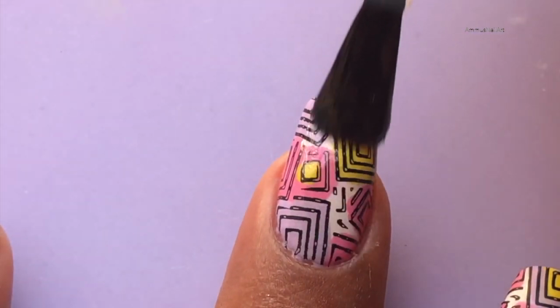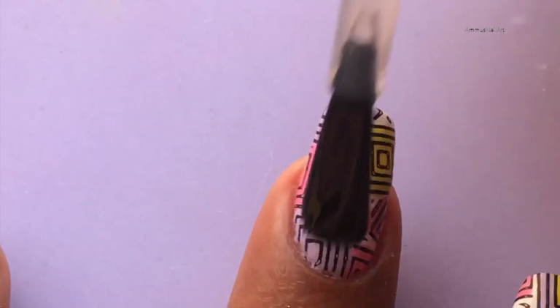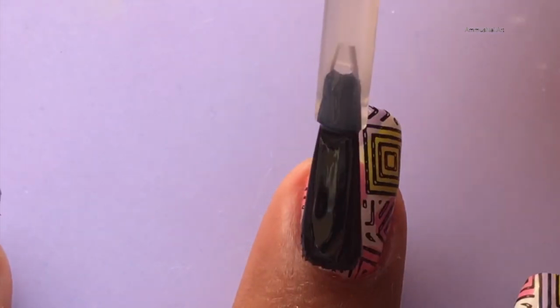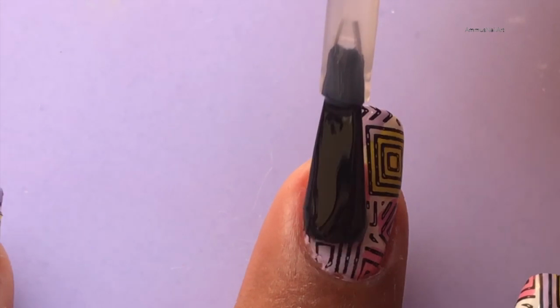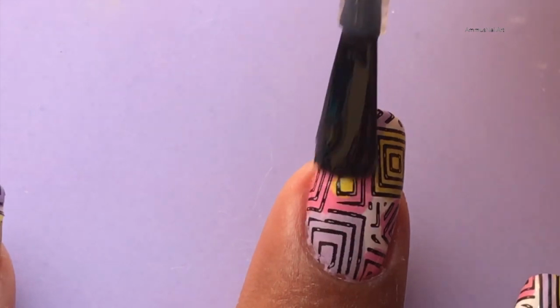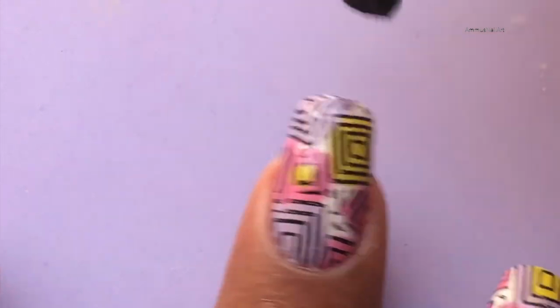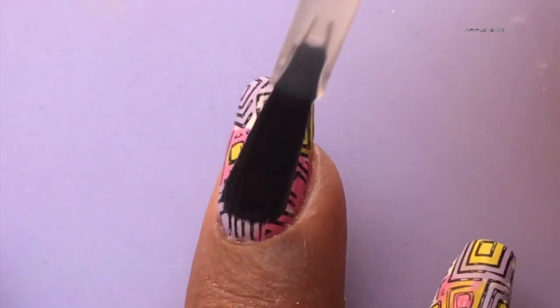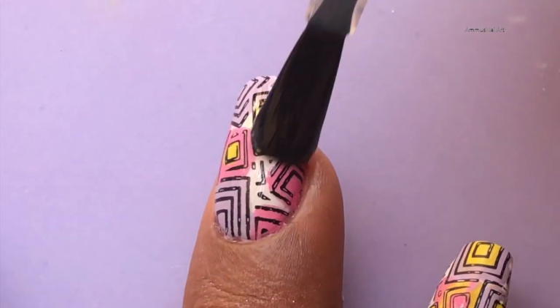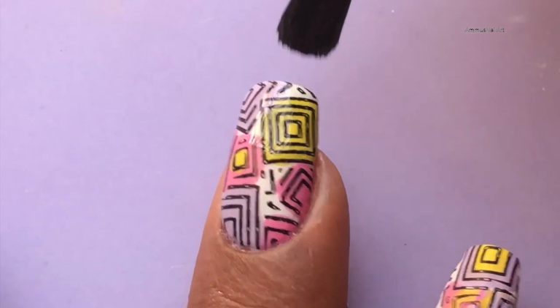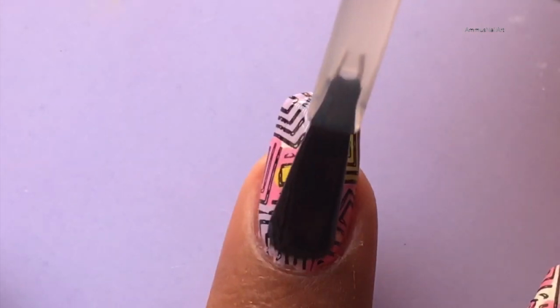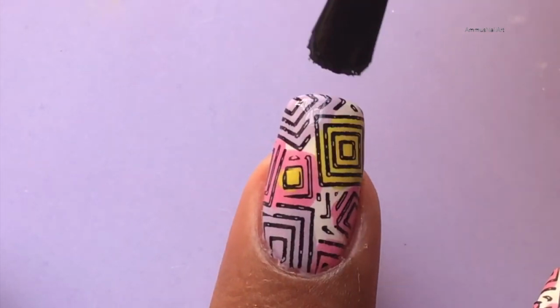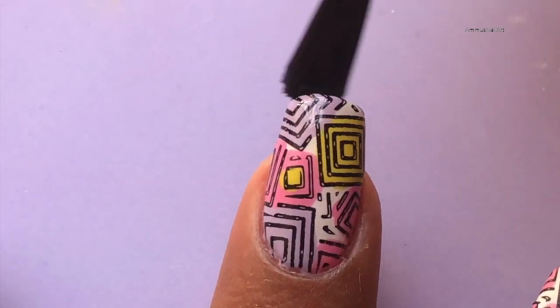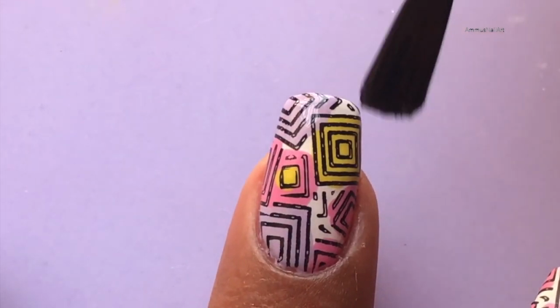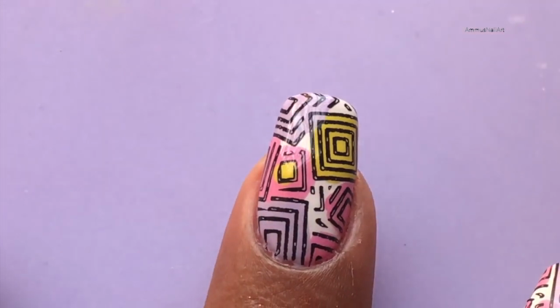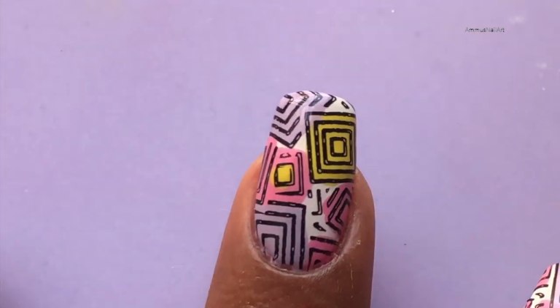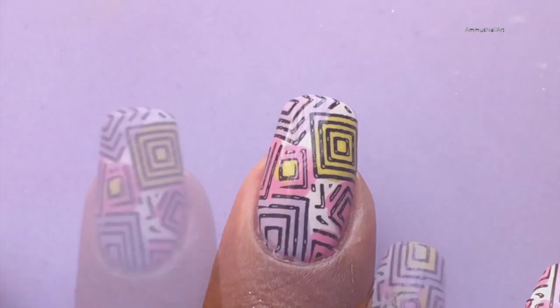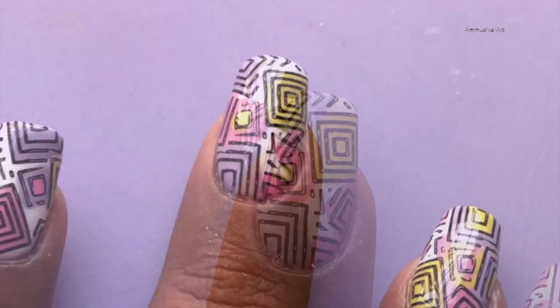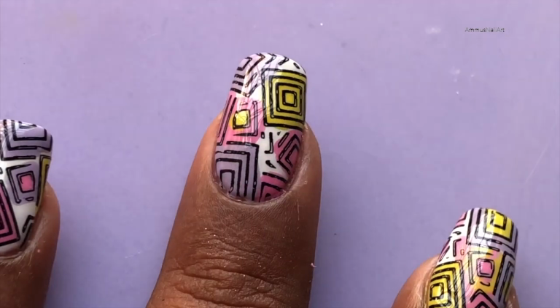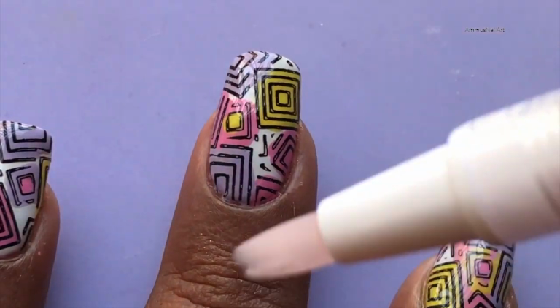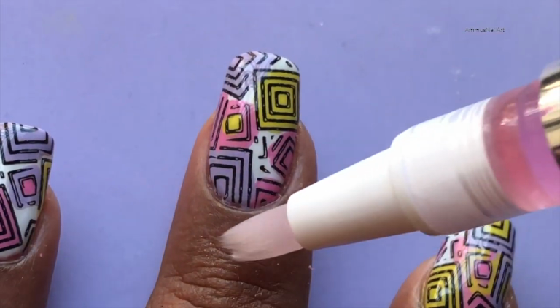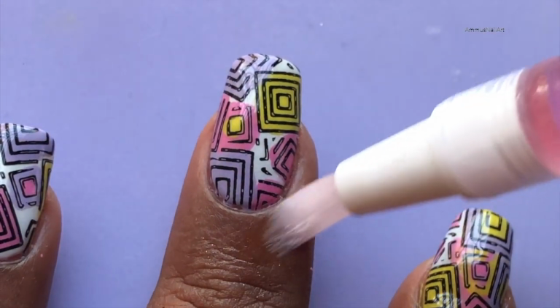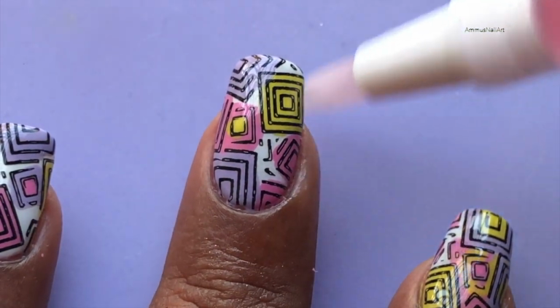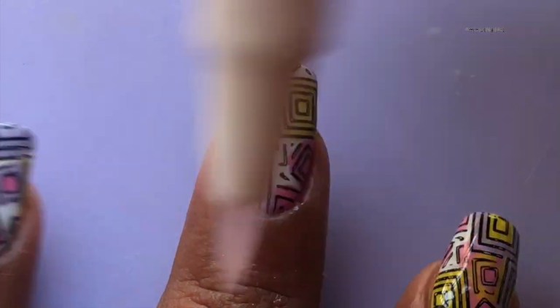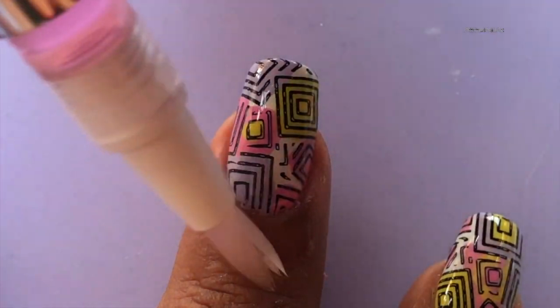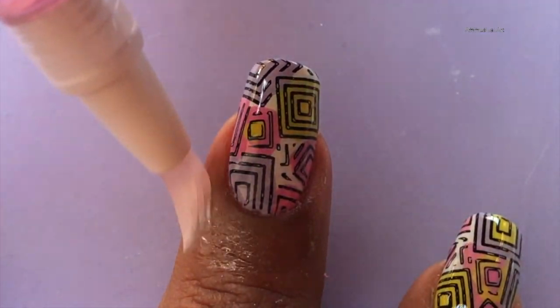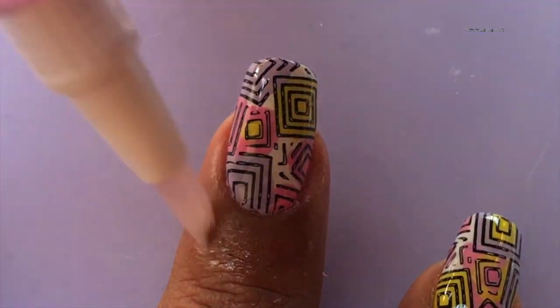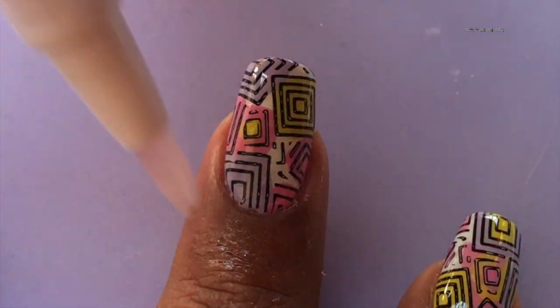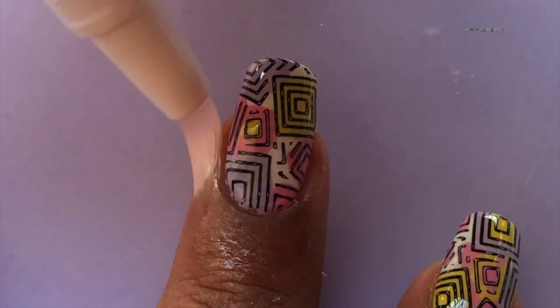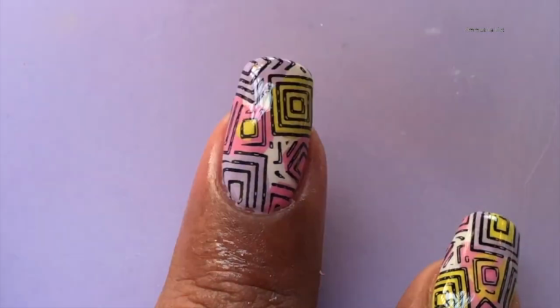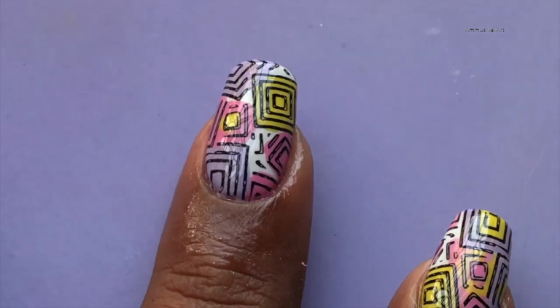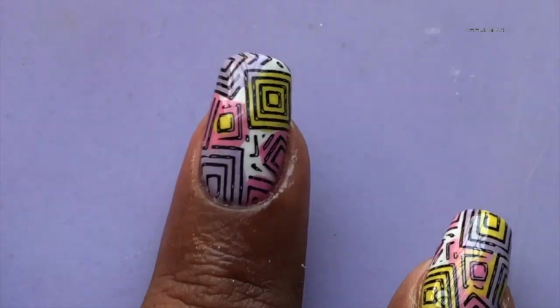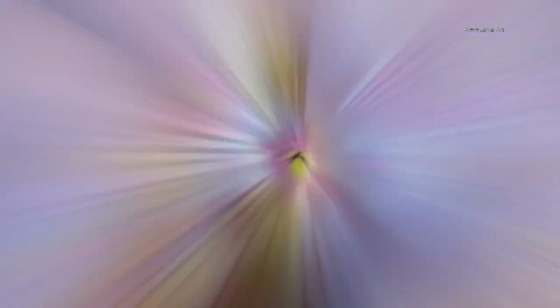I'm applying a top coat and sealing my design. Since I used acetone to clean up my edges it's a little dry, so I'm applying a little bit of cuticle oil to moisturize the cuticle.